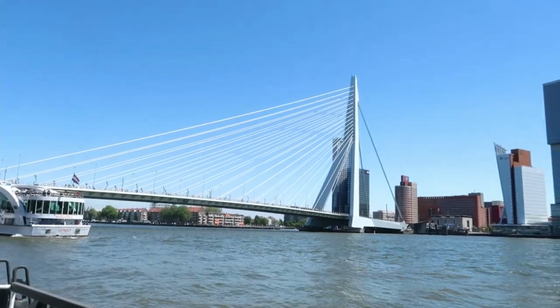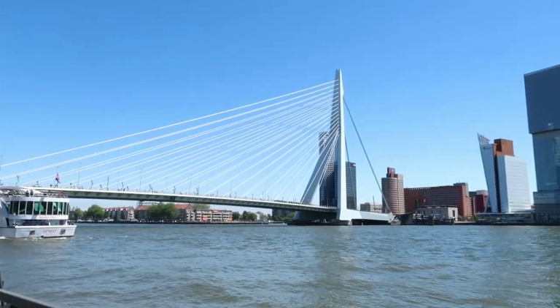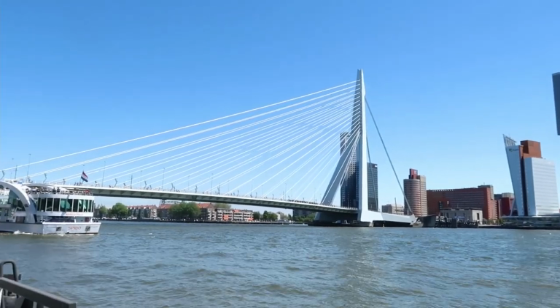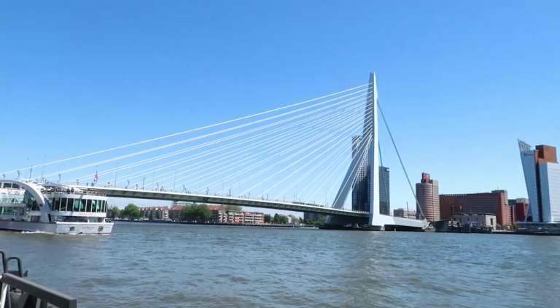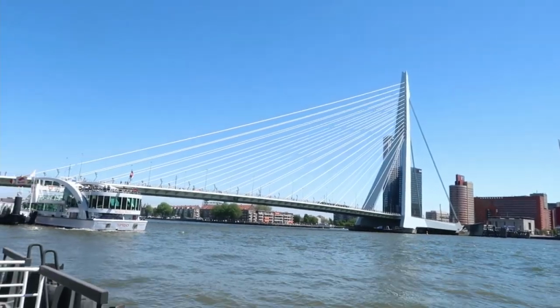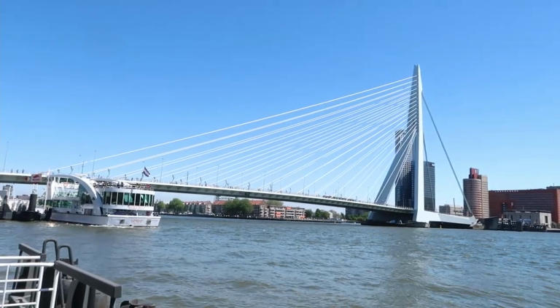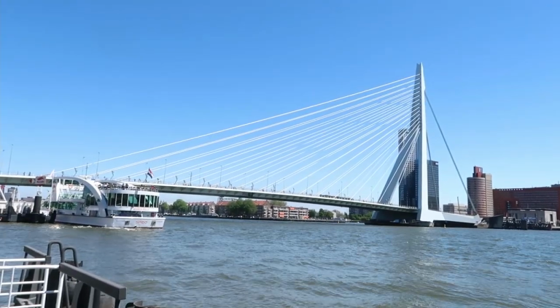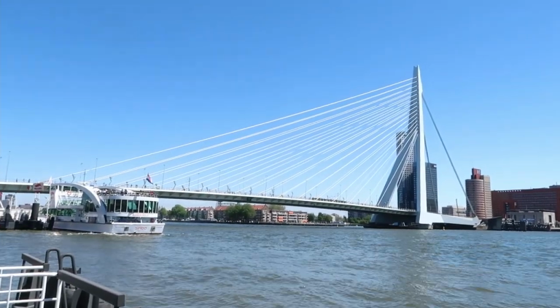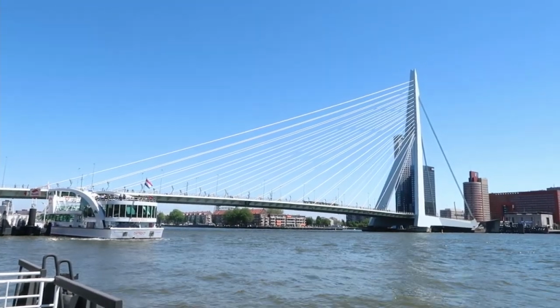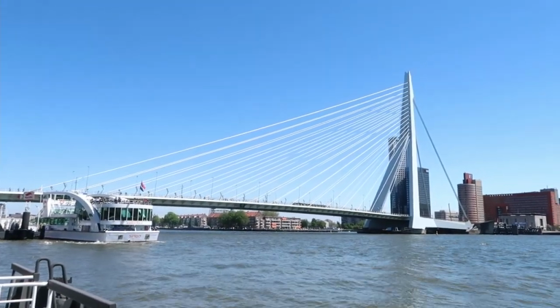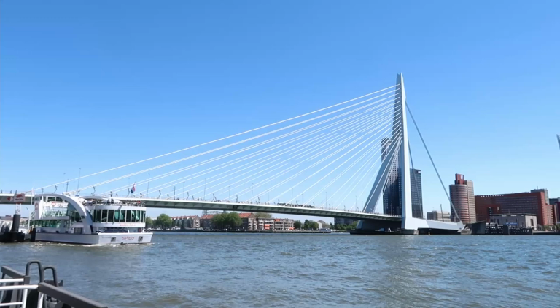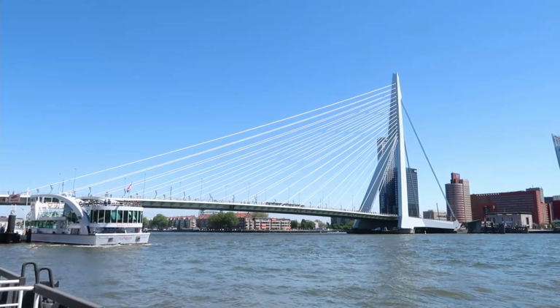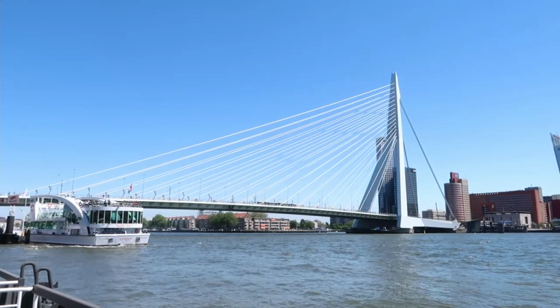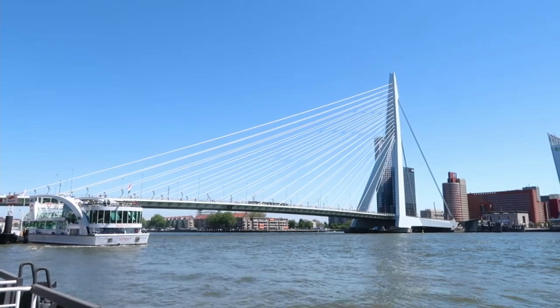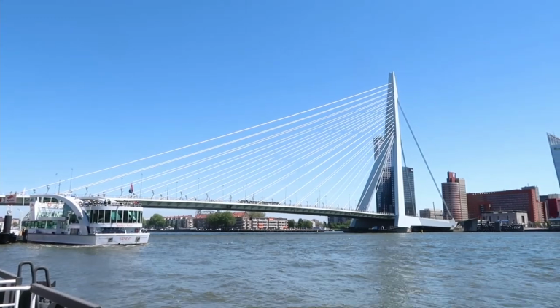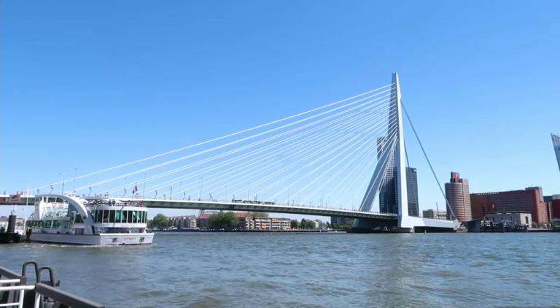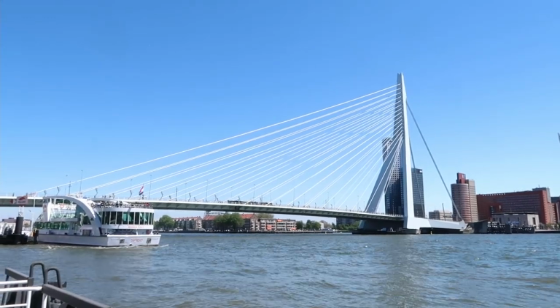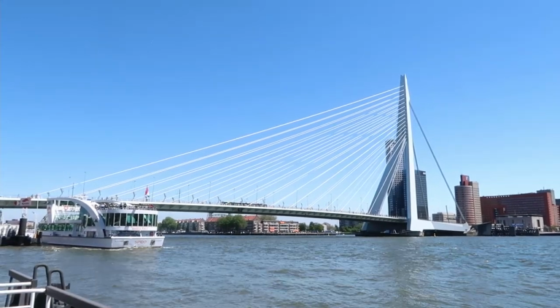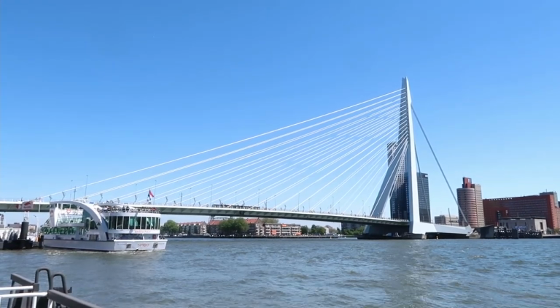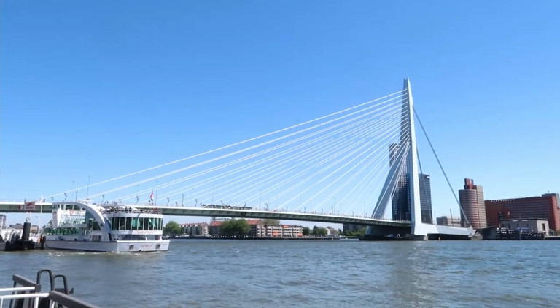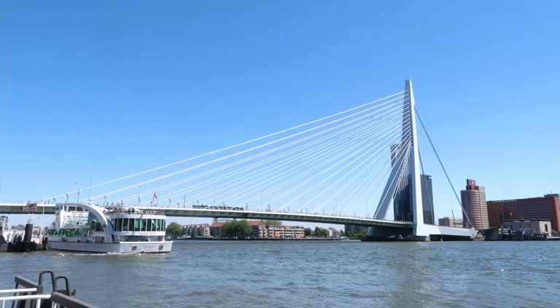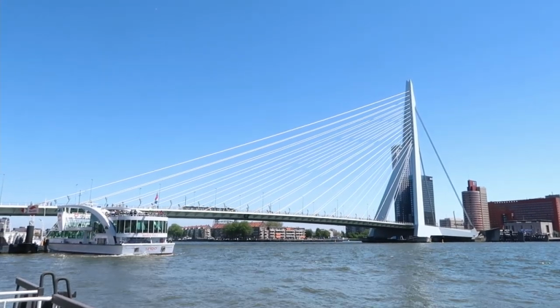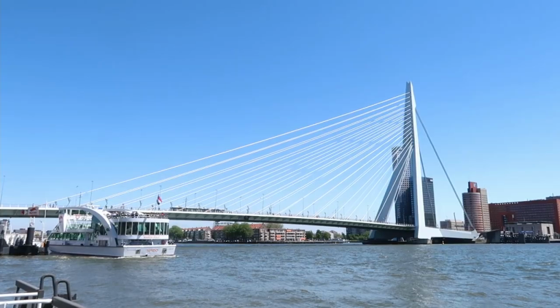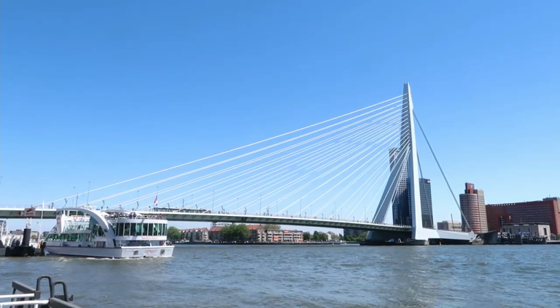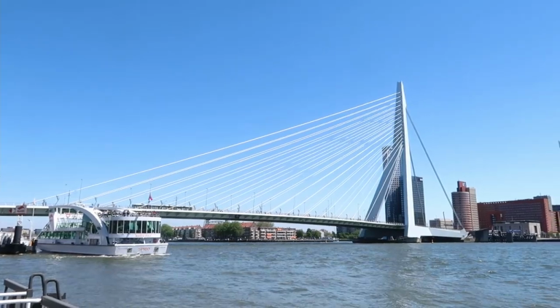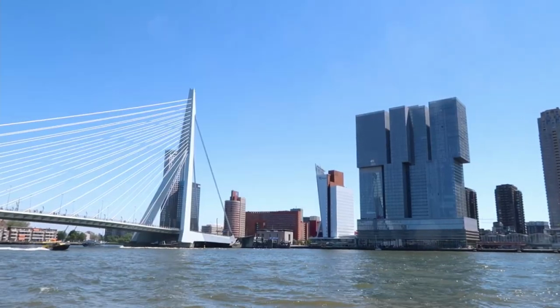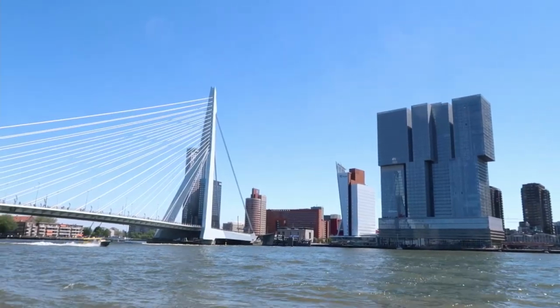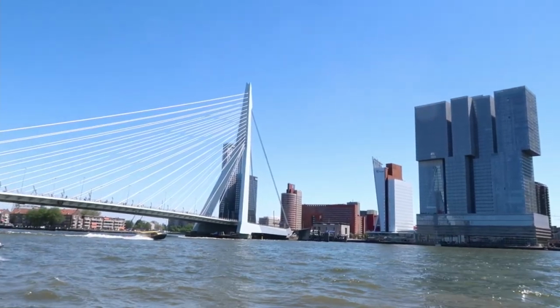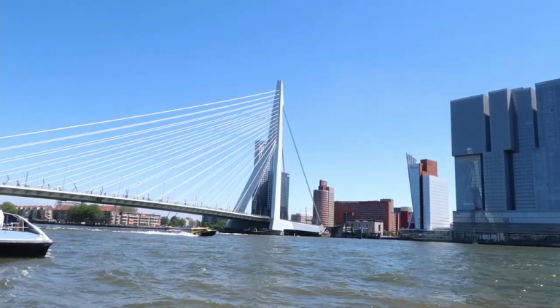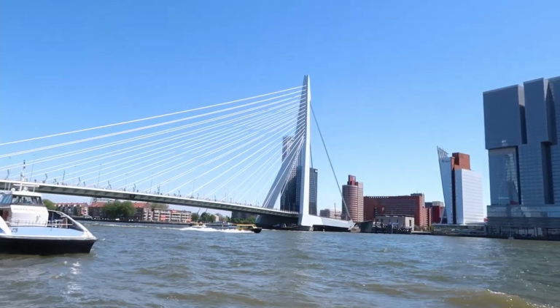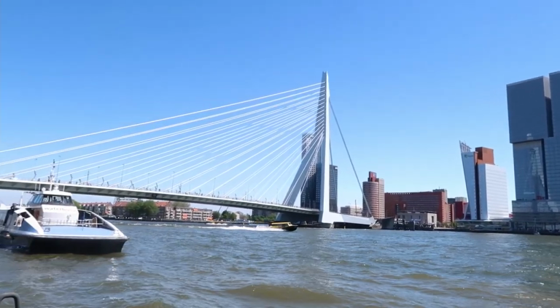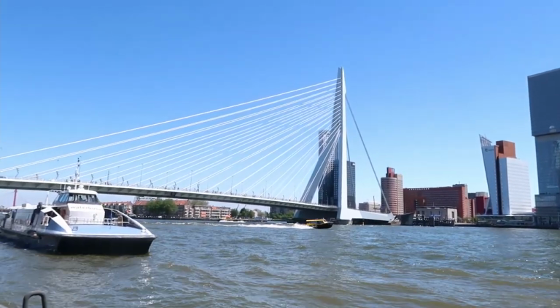This is the Erasmus Bridge and I picked a really sunny day to film here. In Rotterdam lots of things are named after Erasmus — the Erasmus Bridge, and the hospital is called Erasmus Hospital.